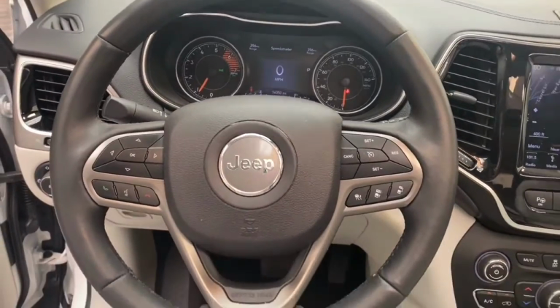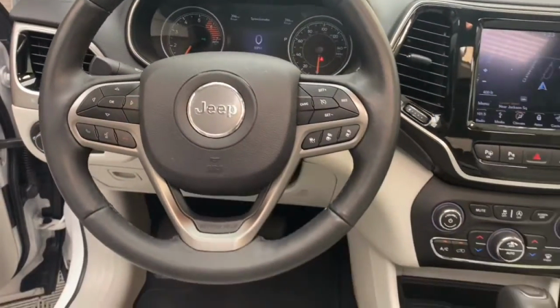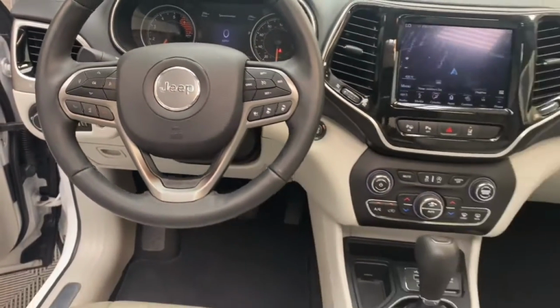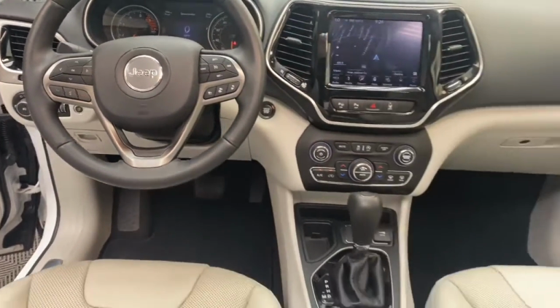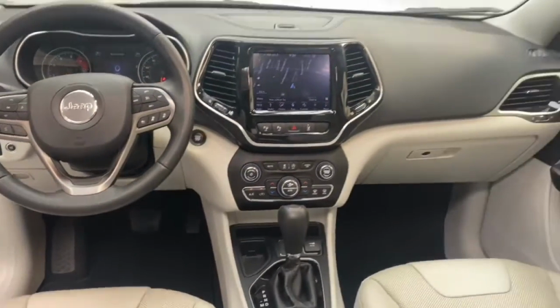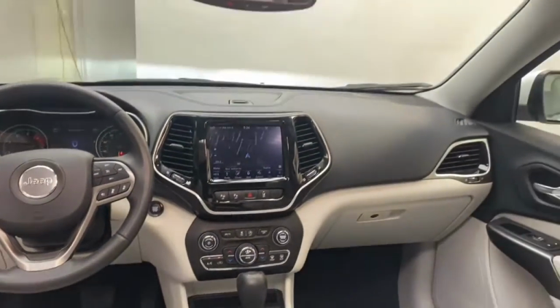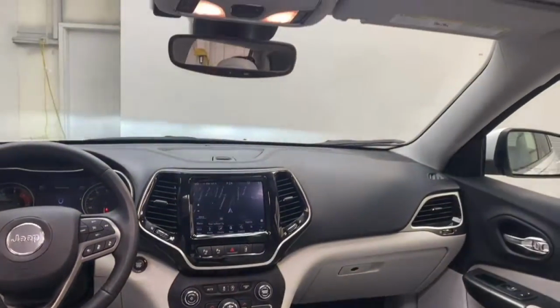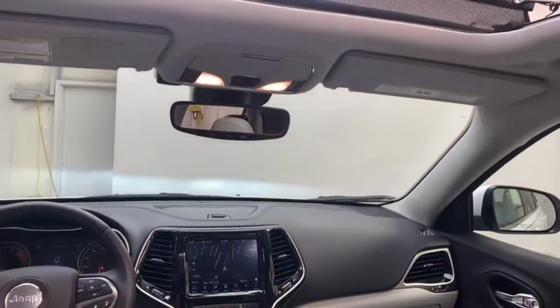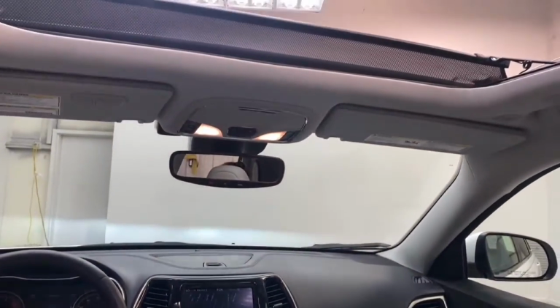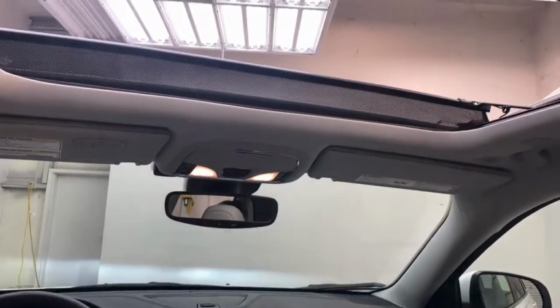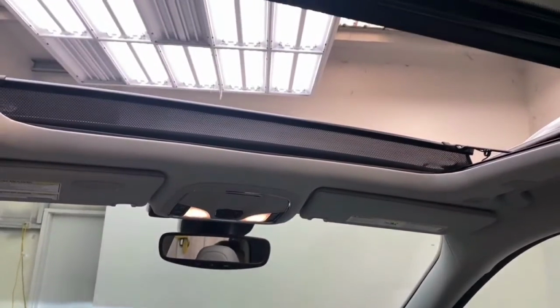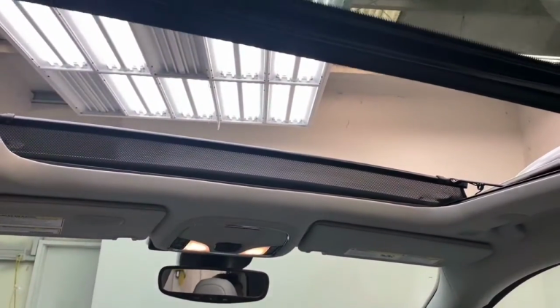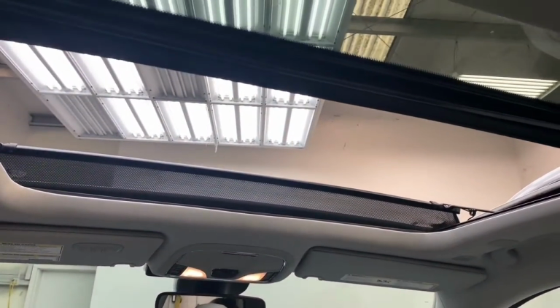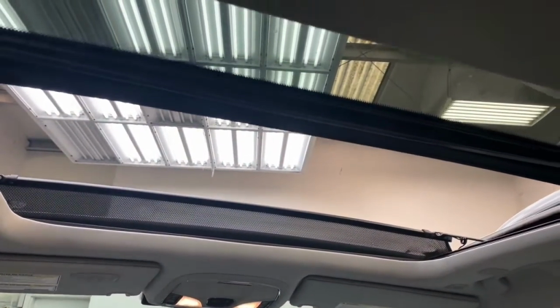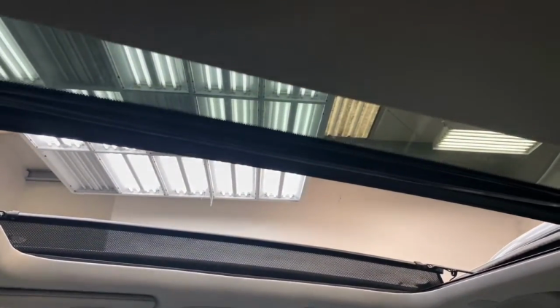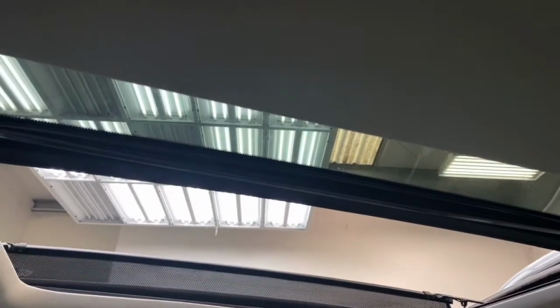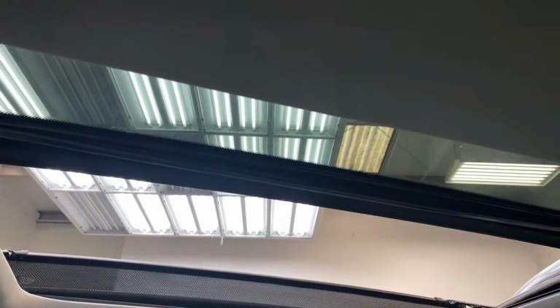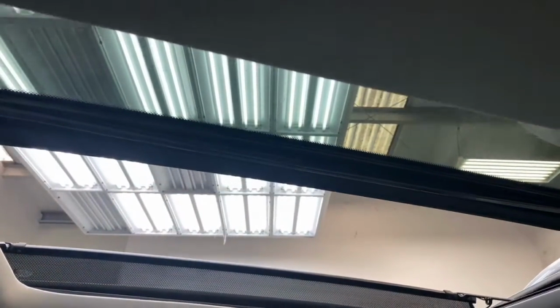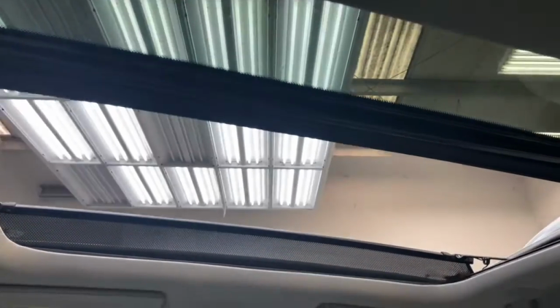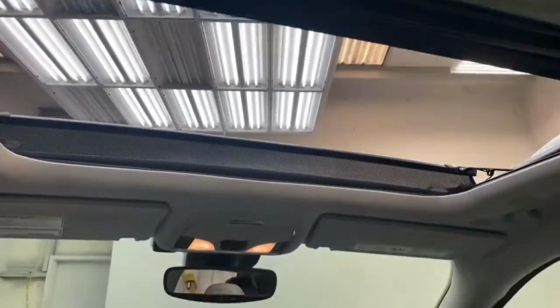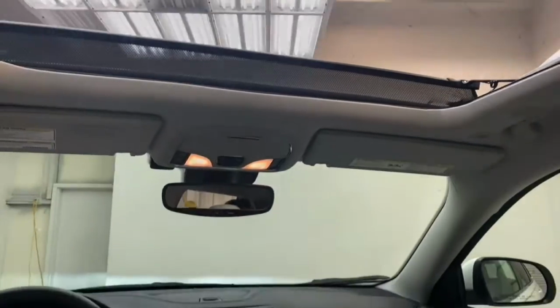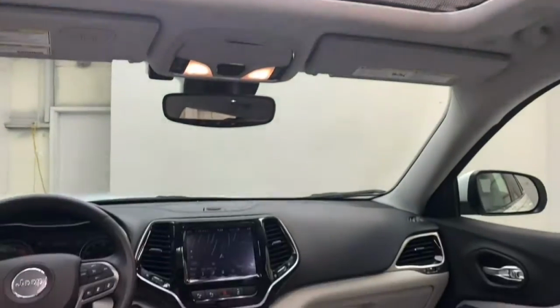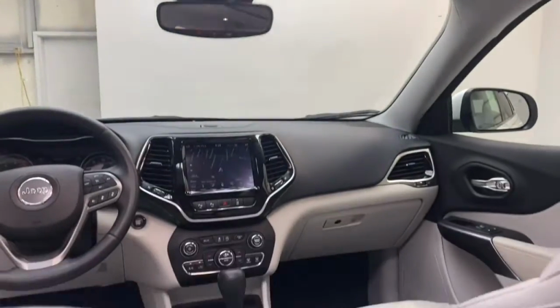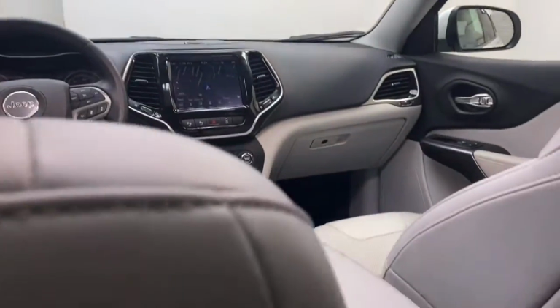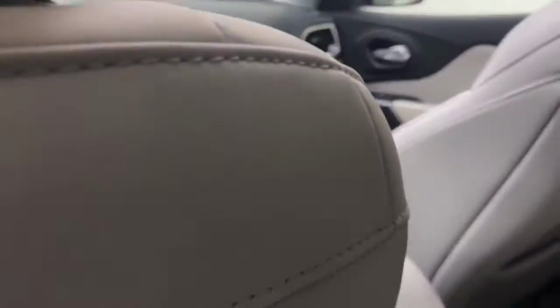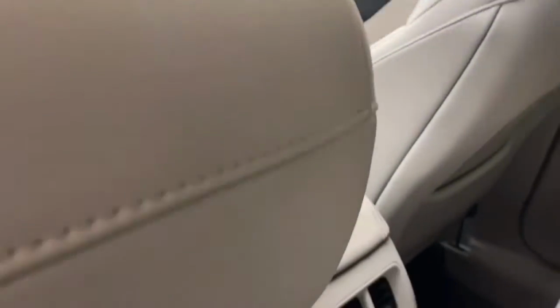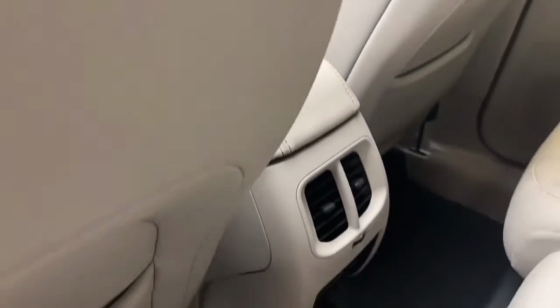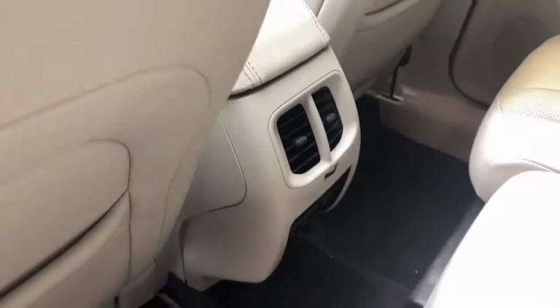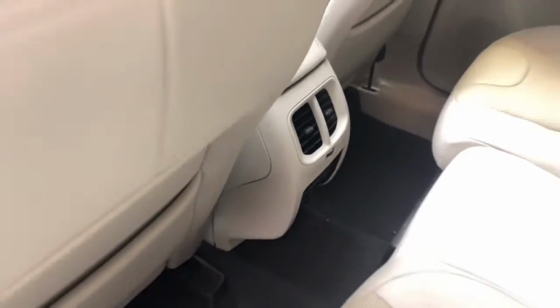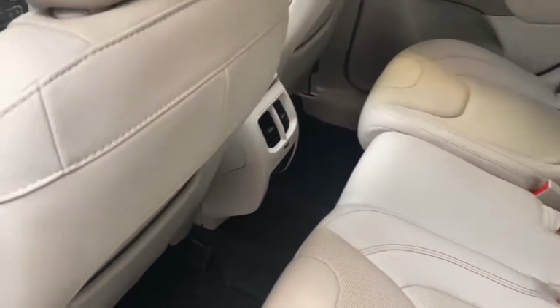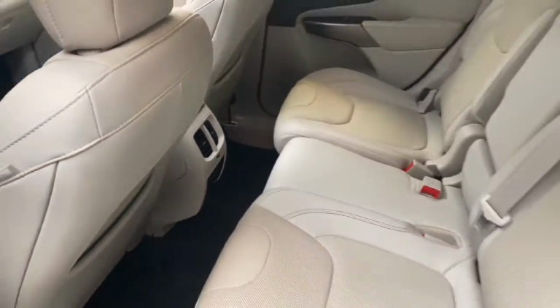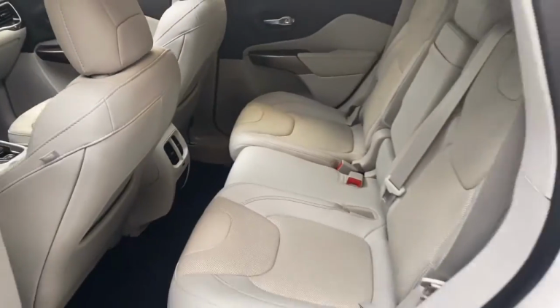If safety, reliability, and value are what you're looking for, then you've found it in this 2019 Jeep Cherokee Limited. With less than 17,000 miles, this 2019 Jeep Cherokee comes with a Carfax buyback guarantee and a factory warranty.